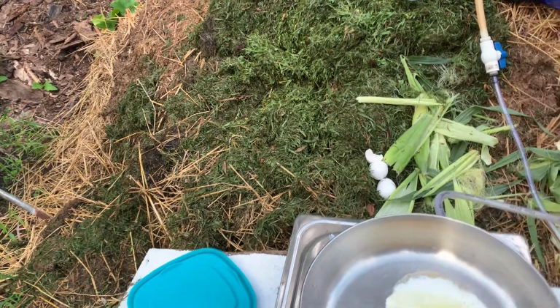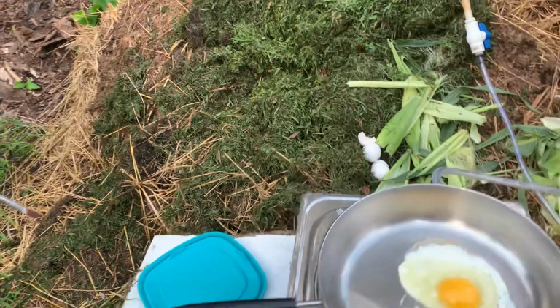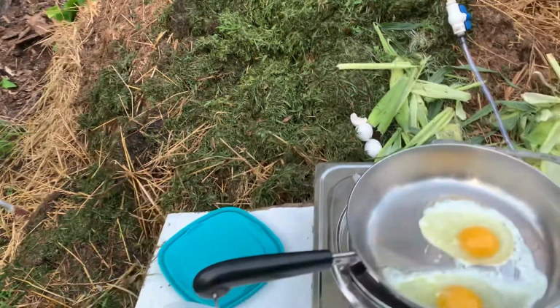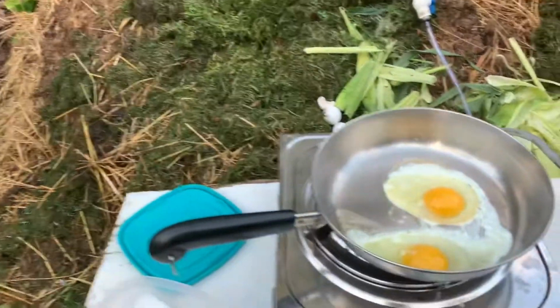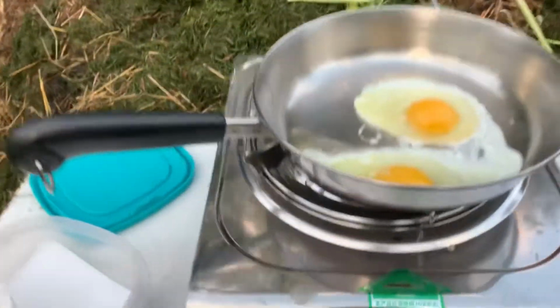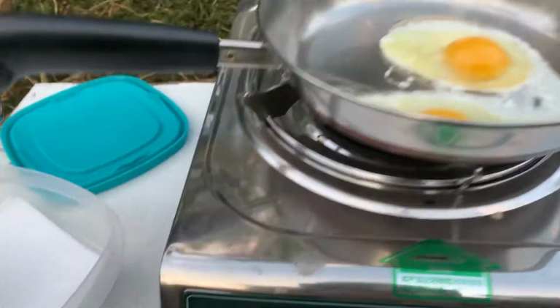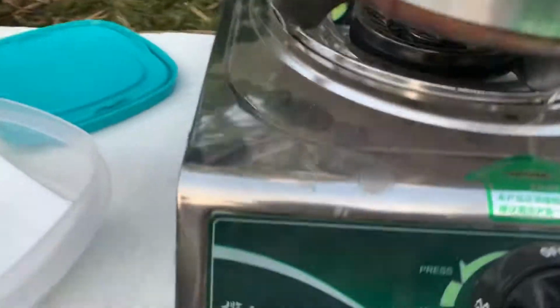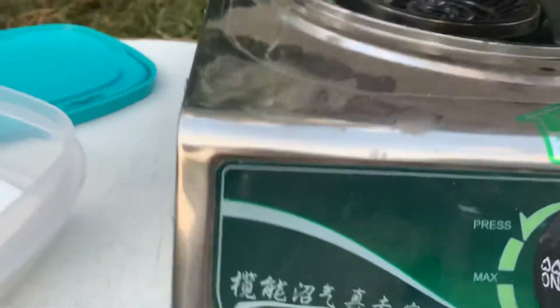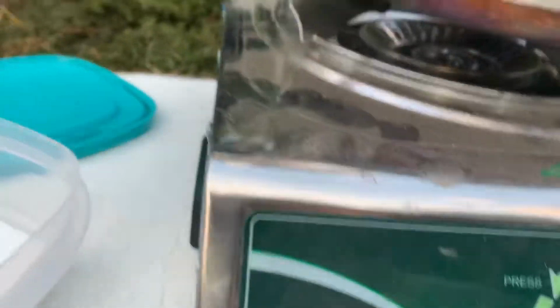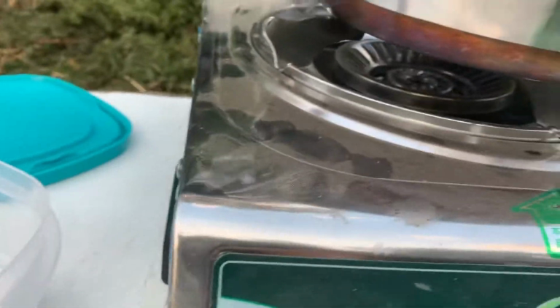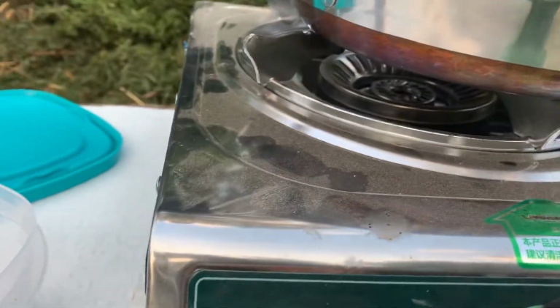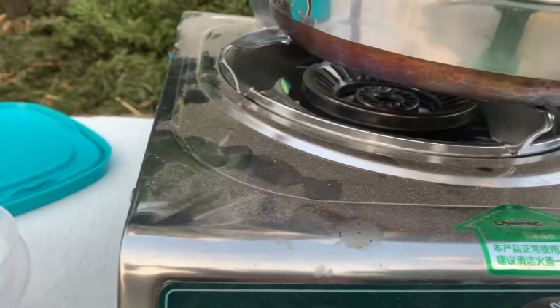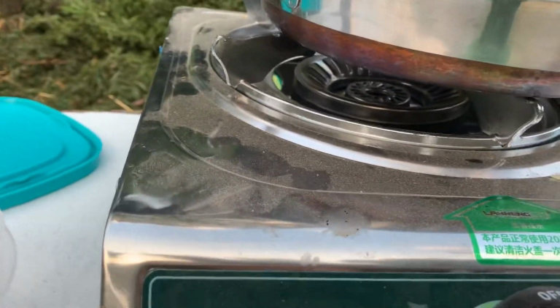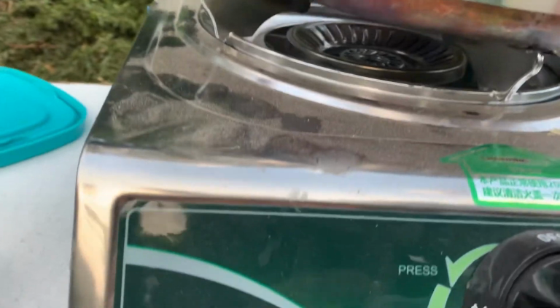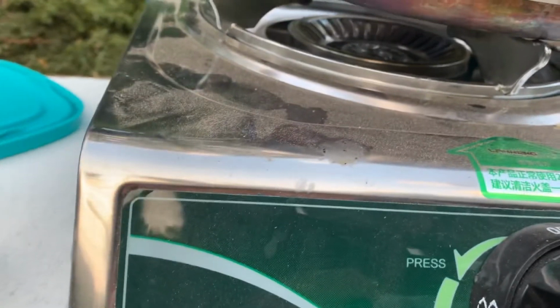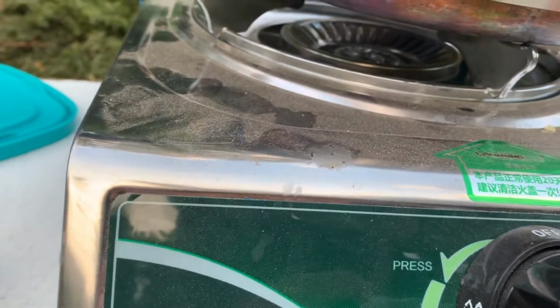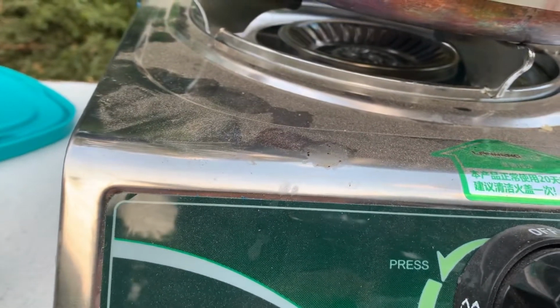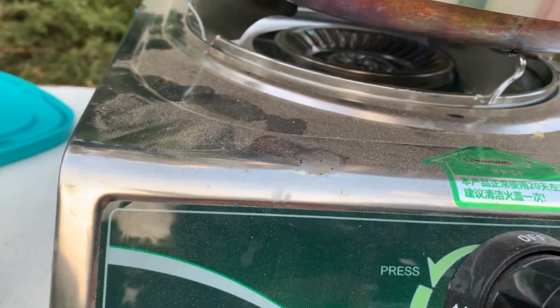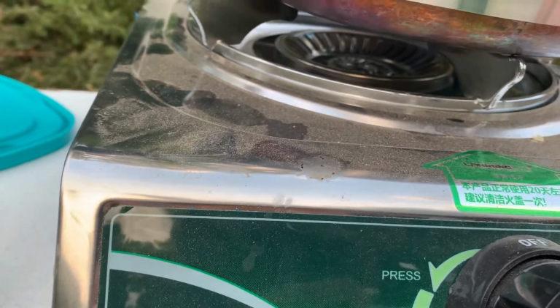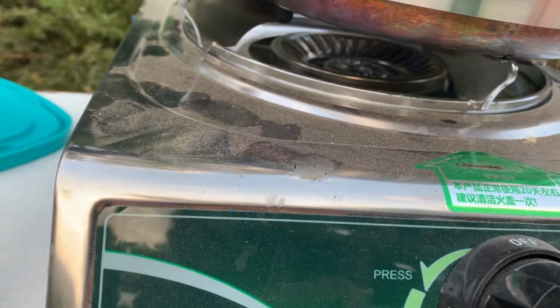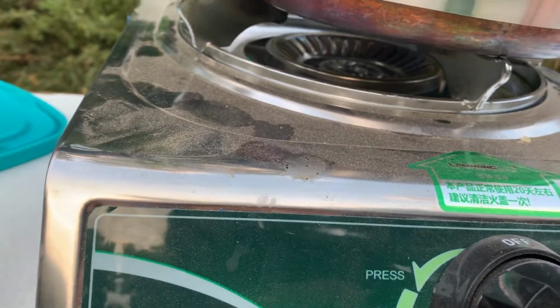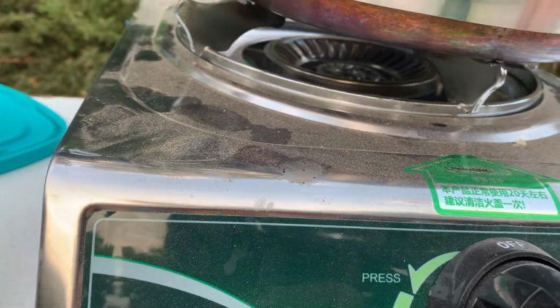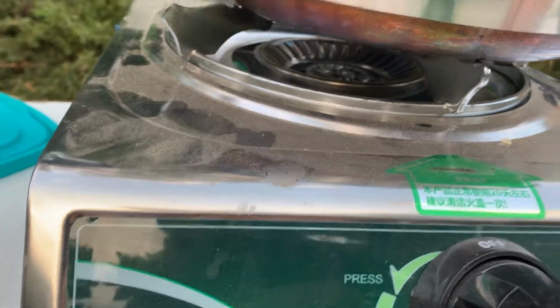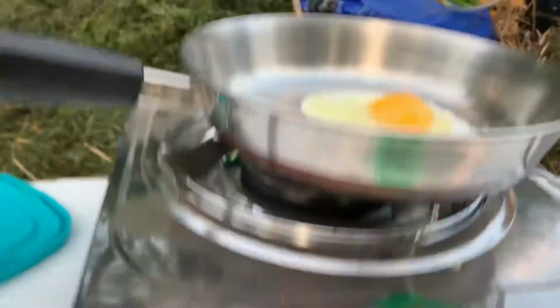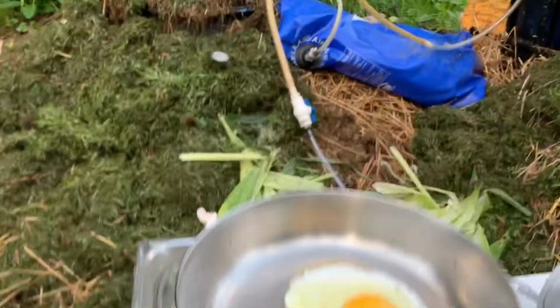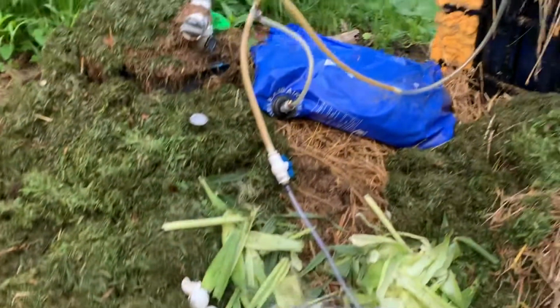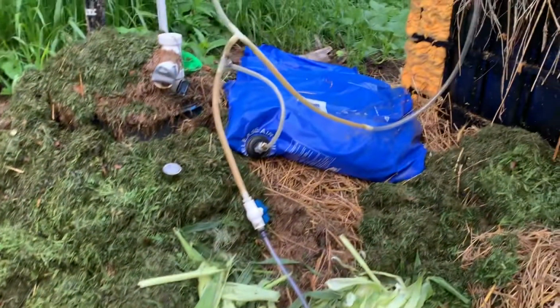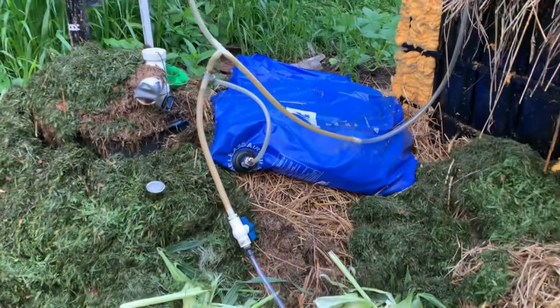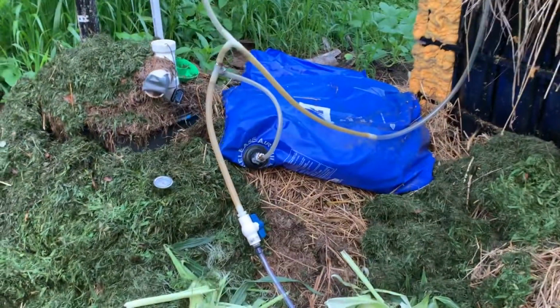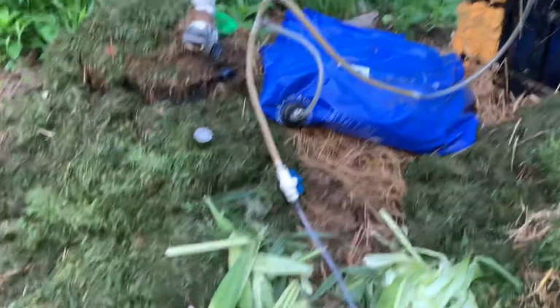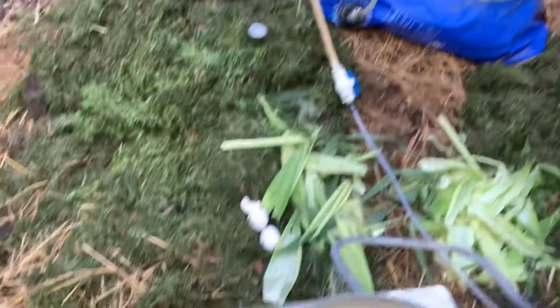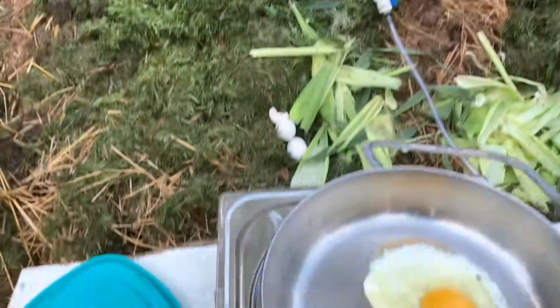Morning. Cooking eggs on biogas. See that little blue flame in there, just a little bit. Look at that cooking. A little gas built up from the other day.